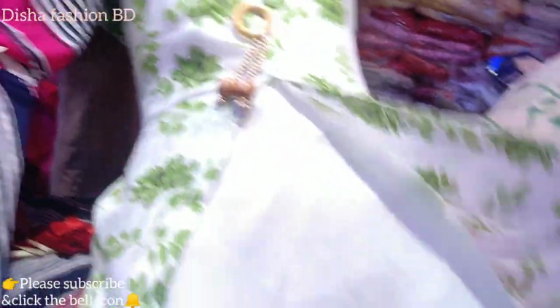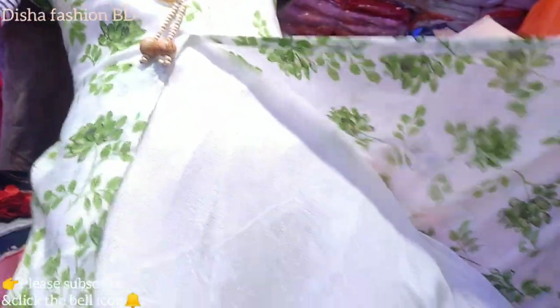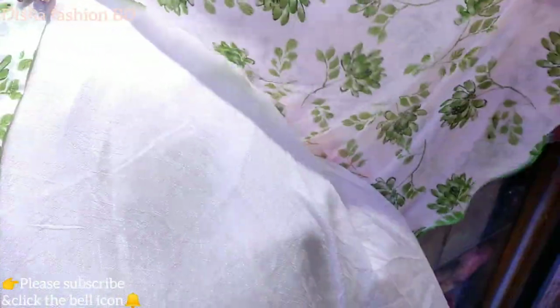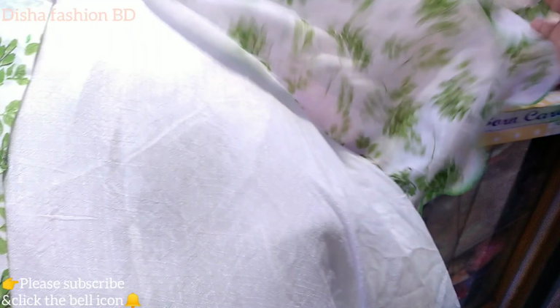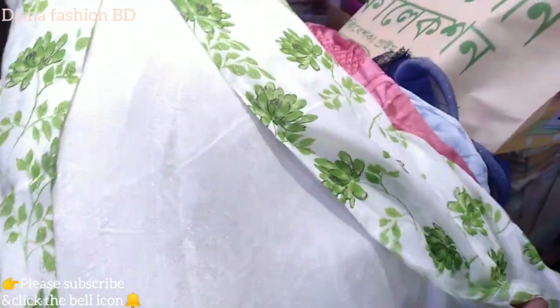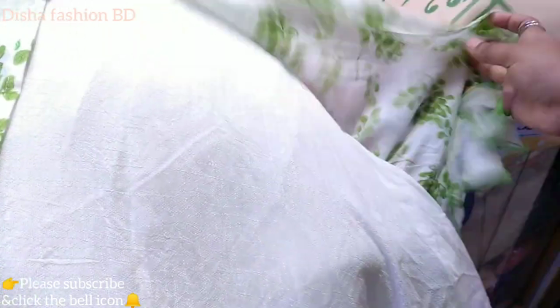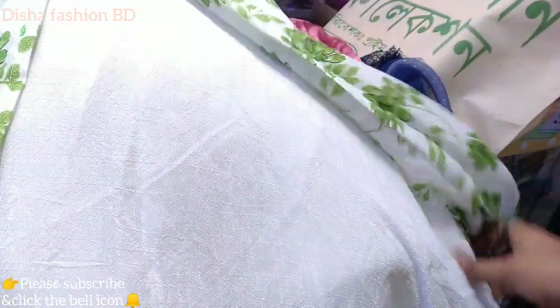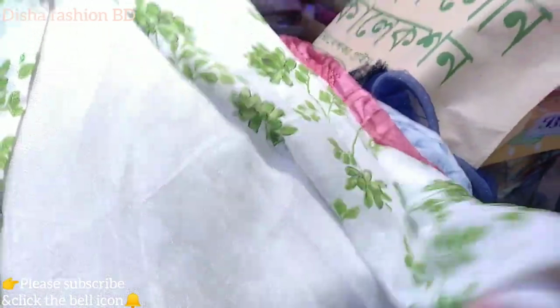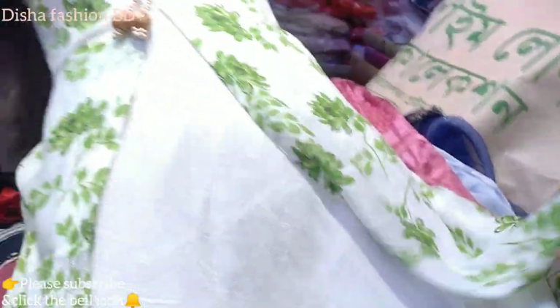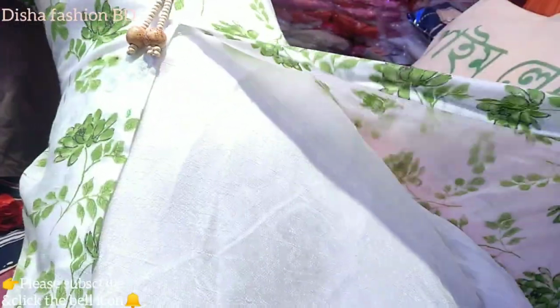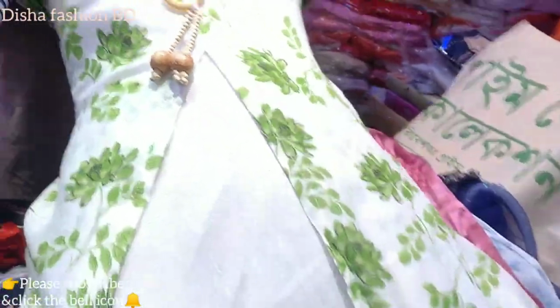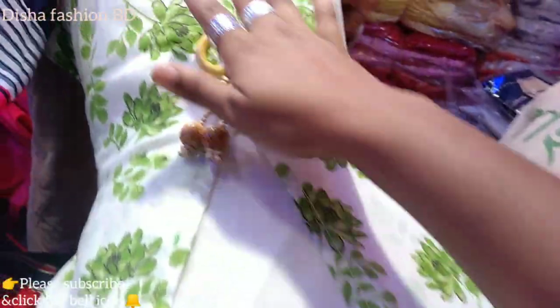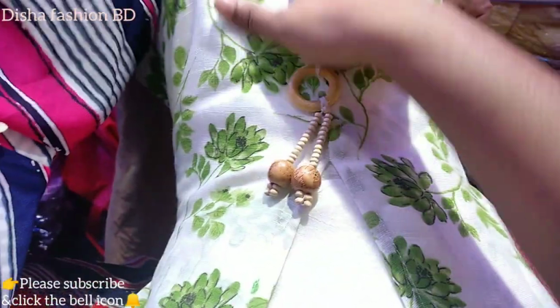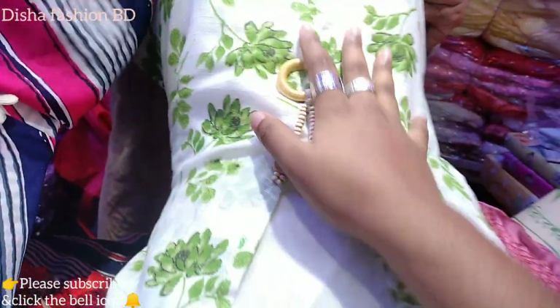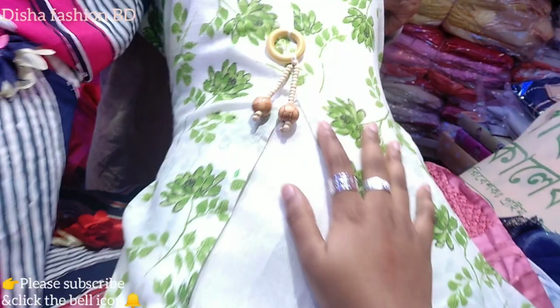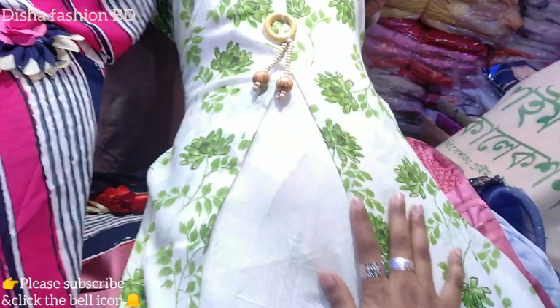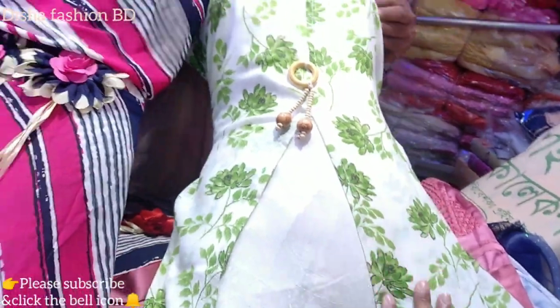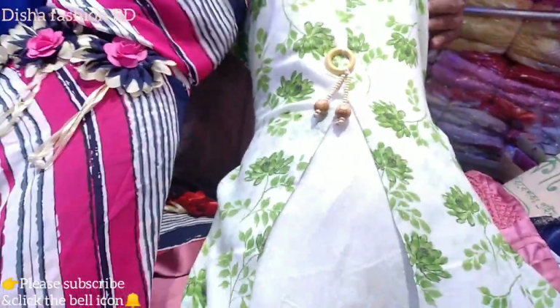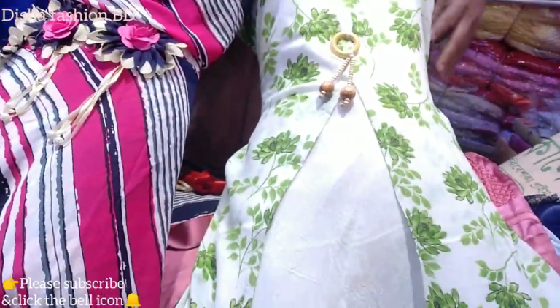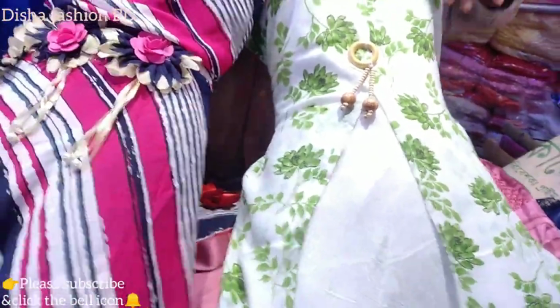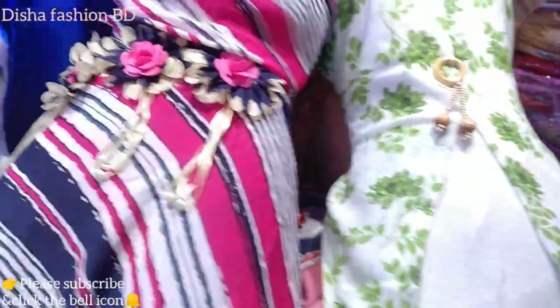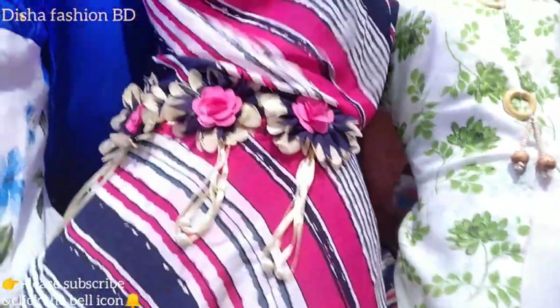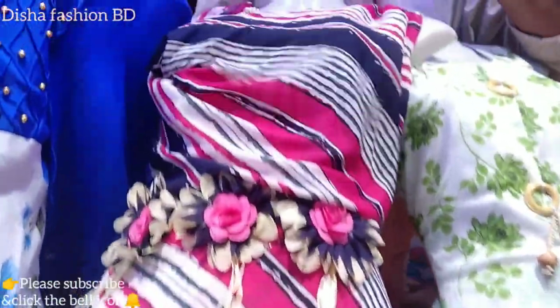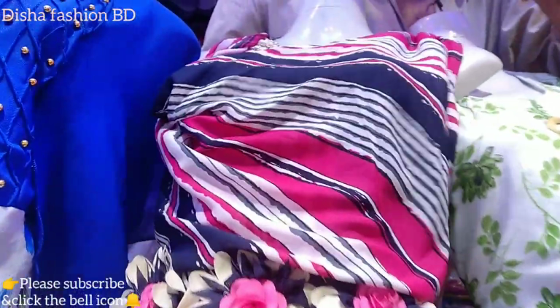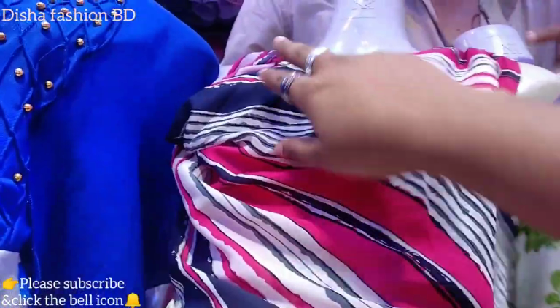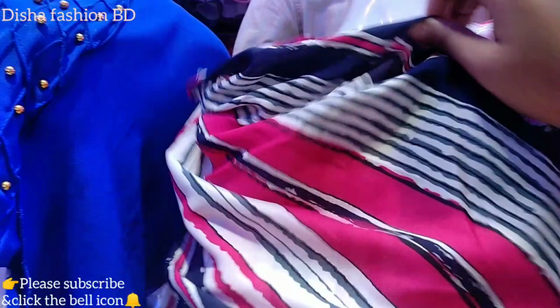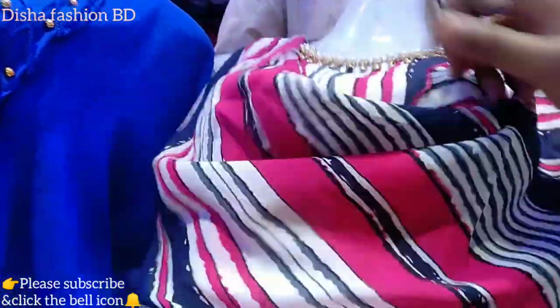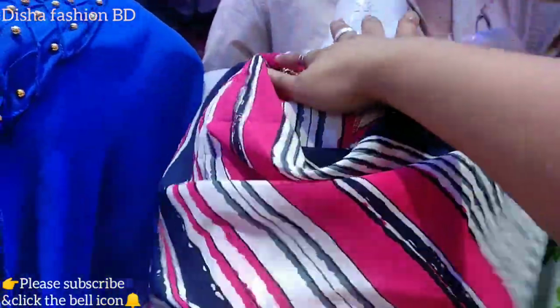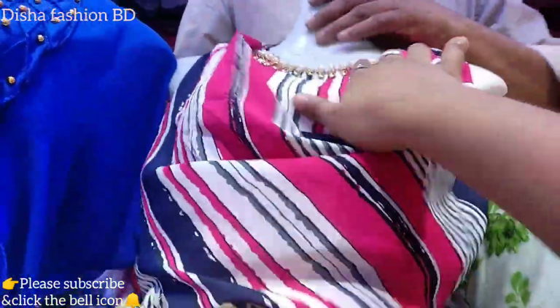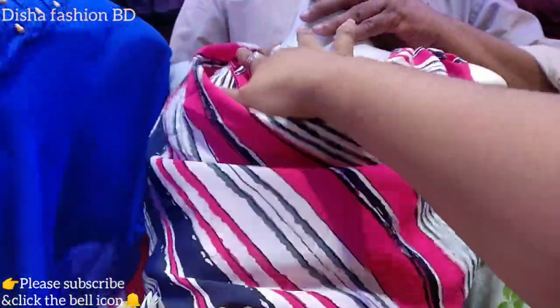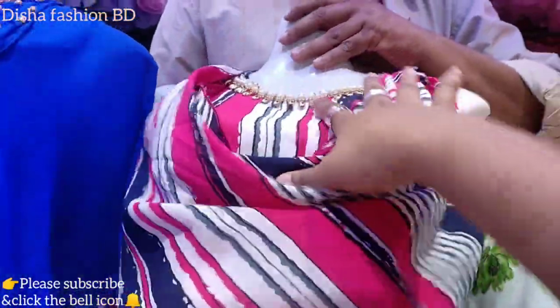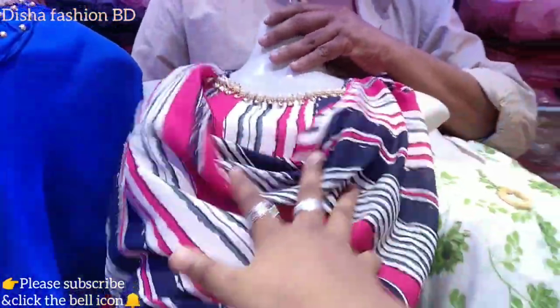How would you make this one of these colors? It is a good color. What is the size of this color? Yes, it is very low price — look at this design.